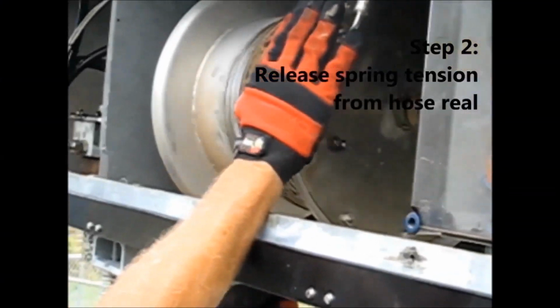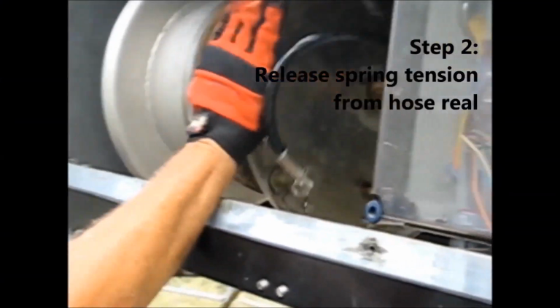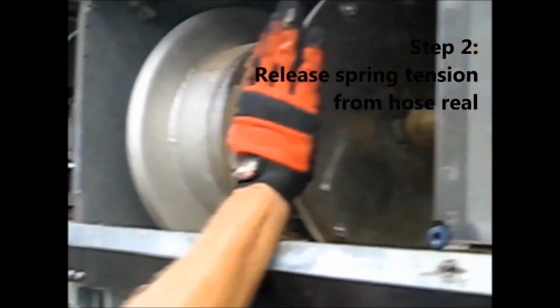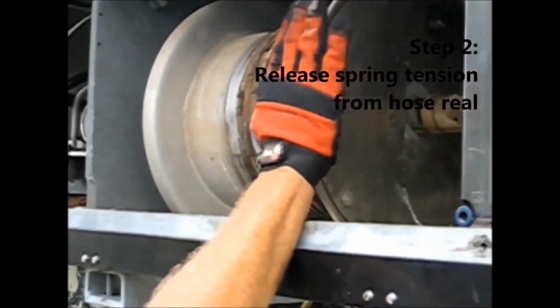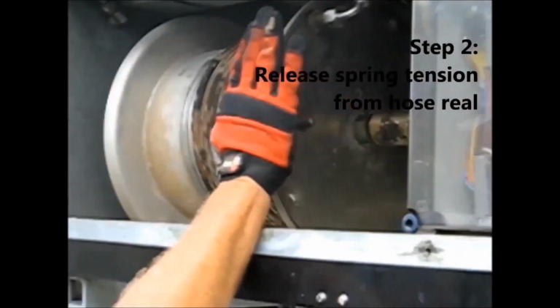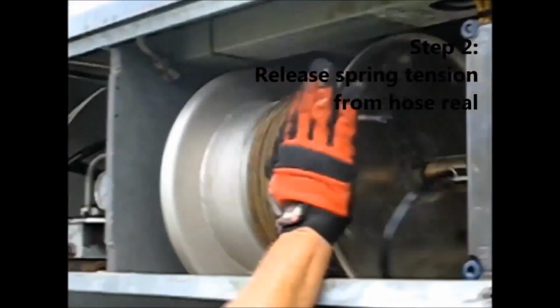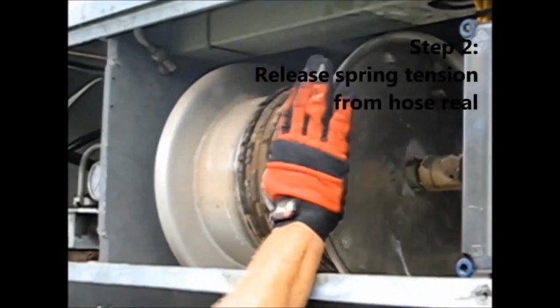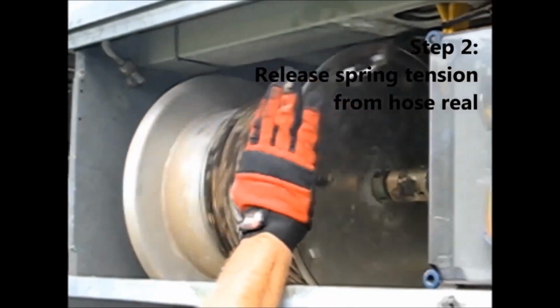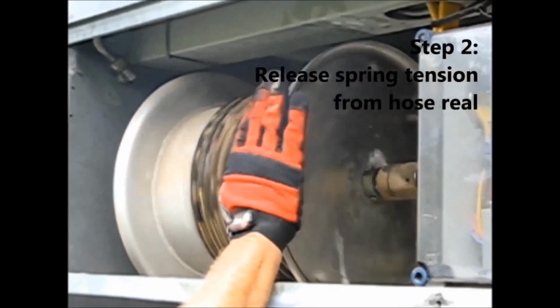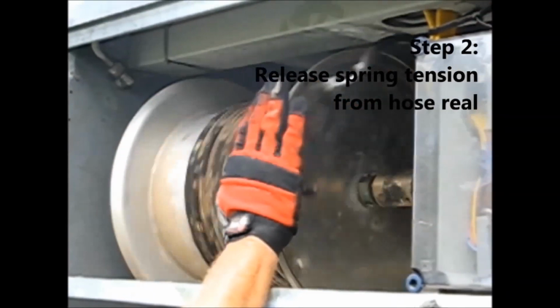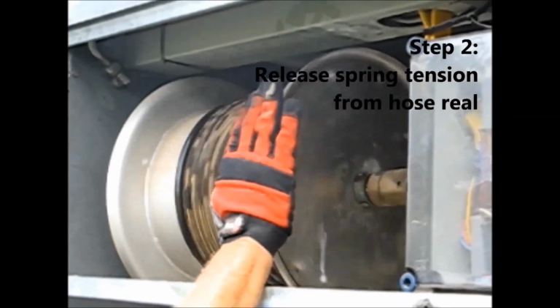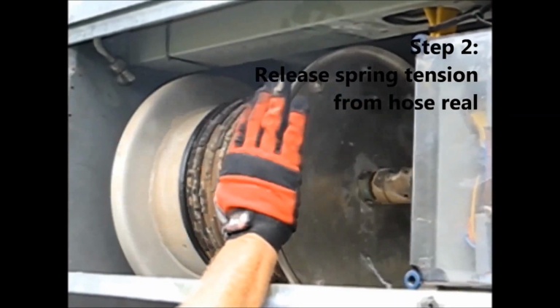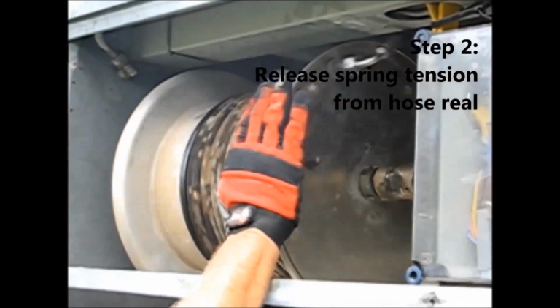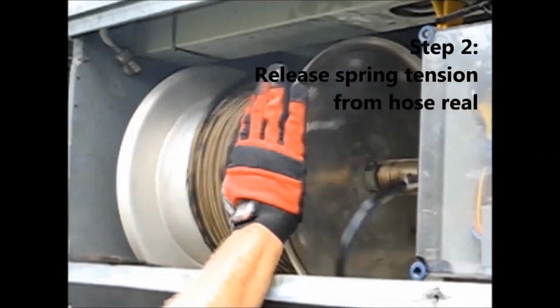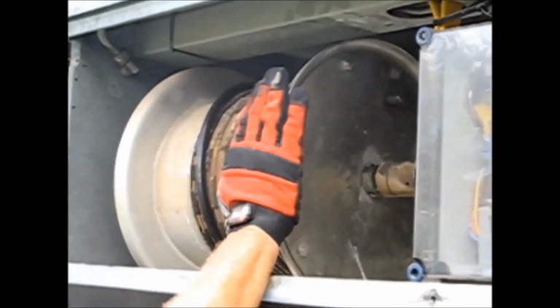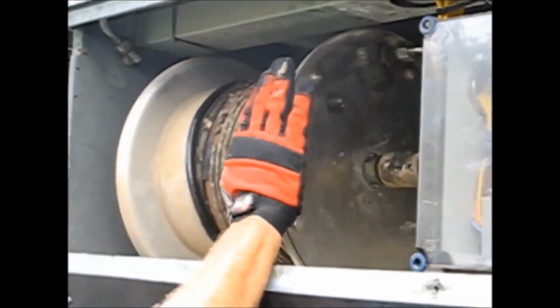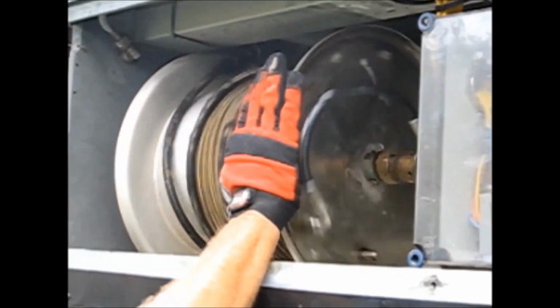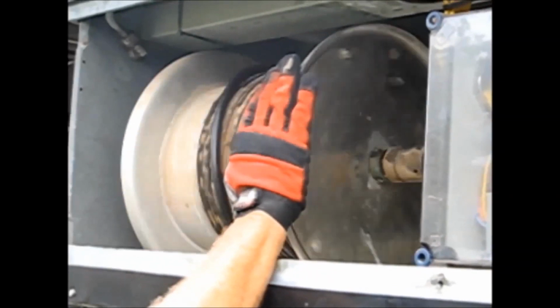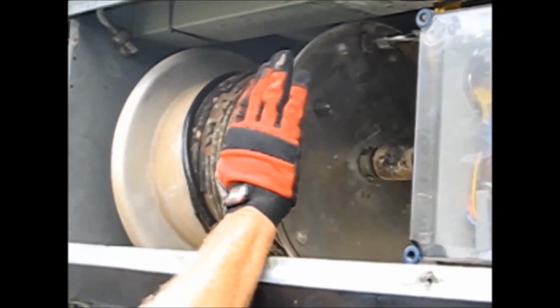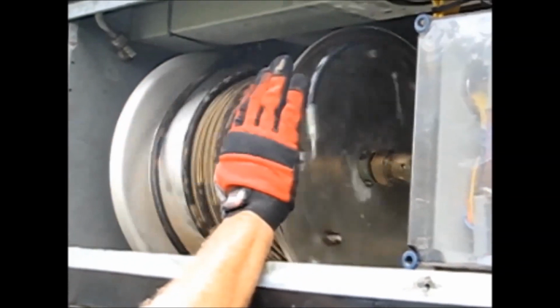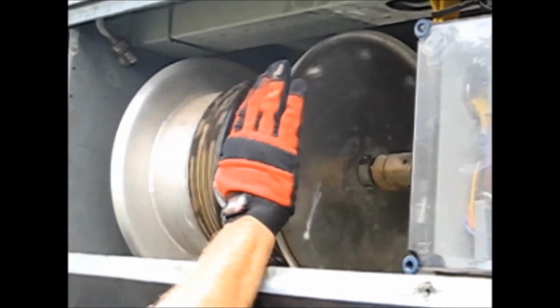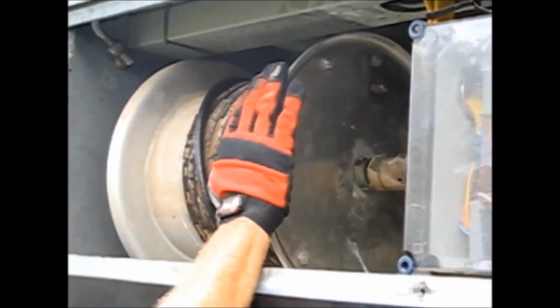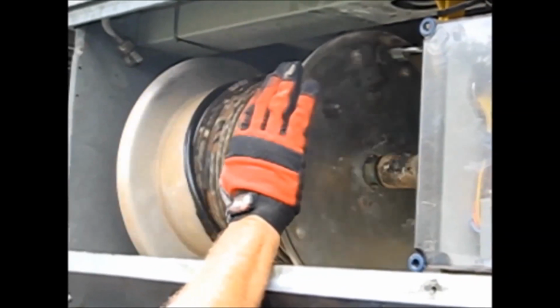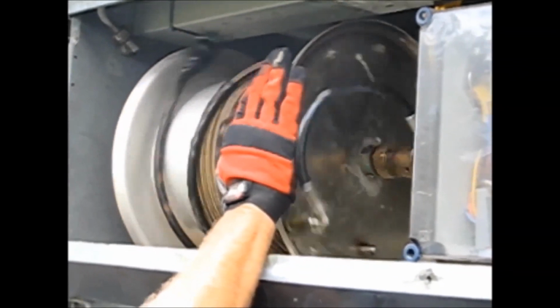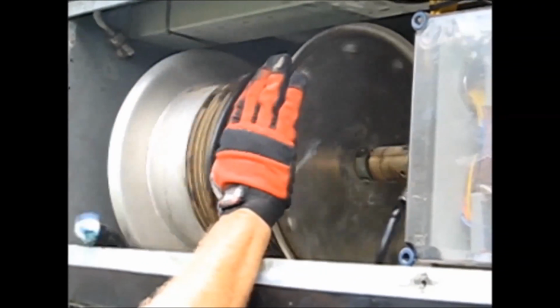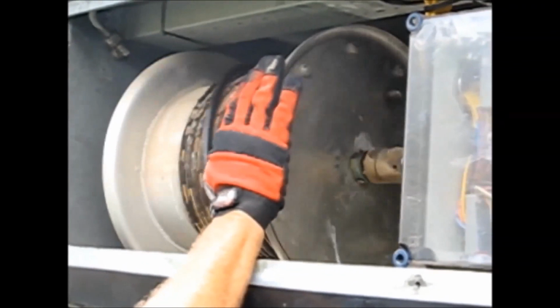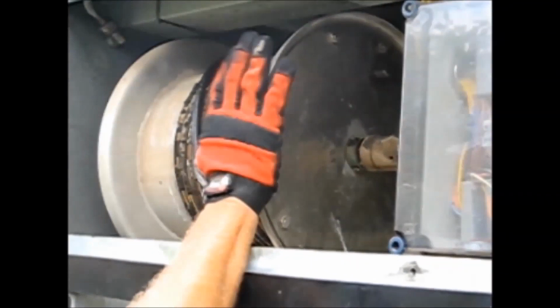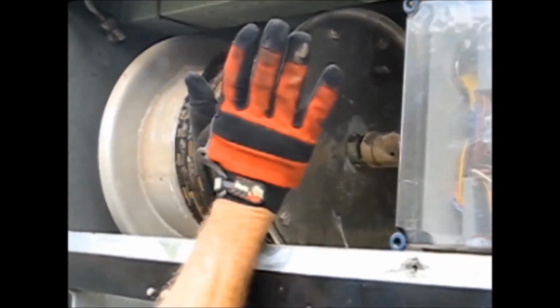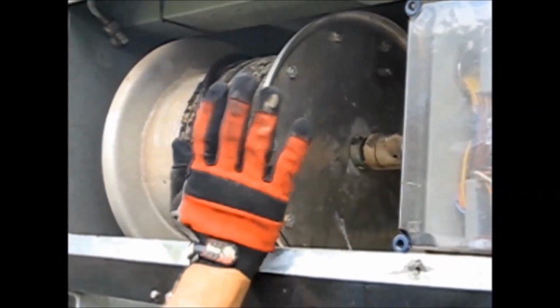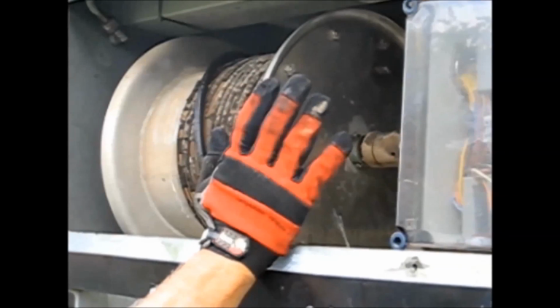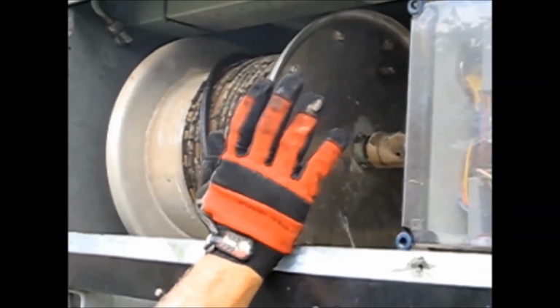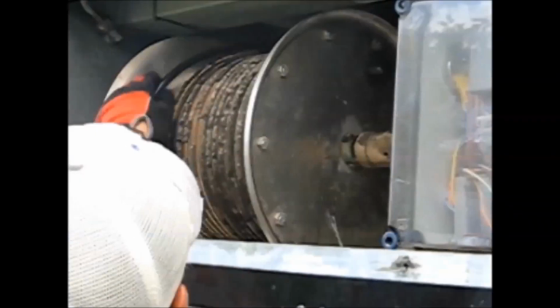Rotate the hose rail by hand to ensure all spring tension is released. Once the spring tension is released, the hose rail should remain stationary and no longer rotate on its own.